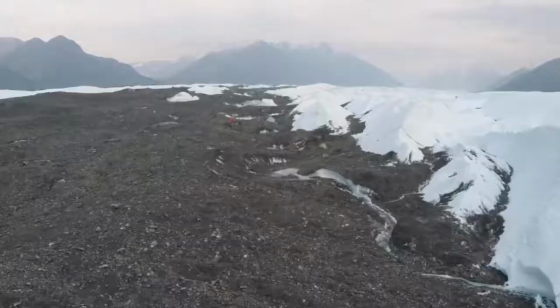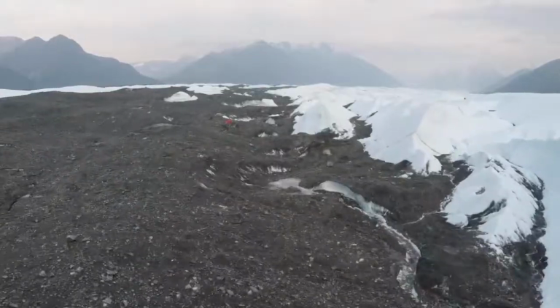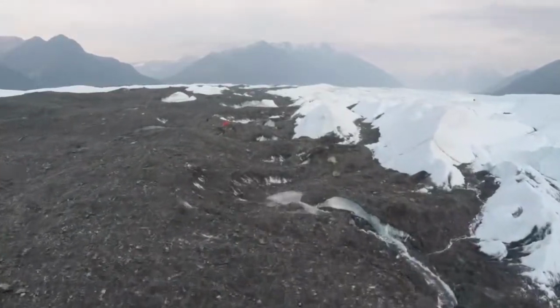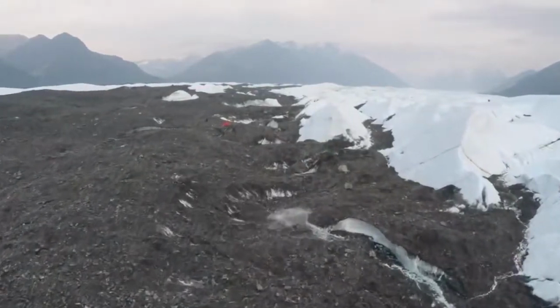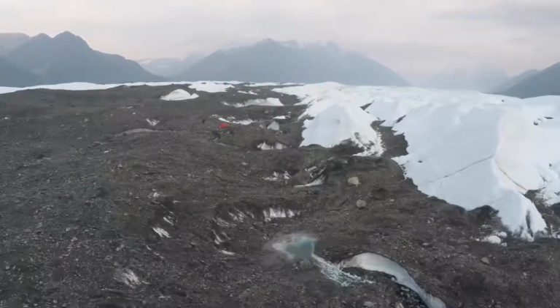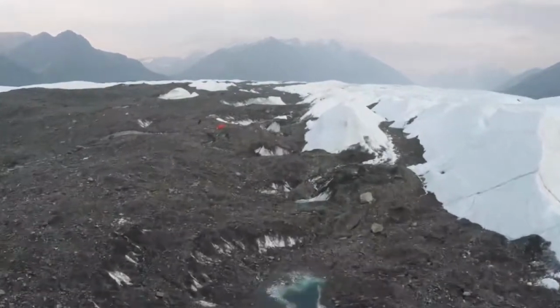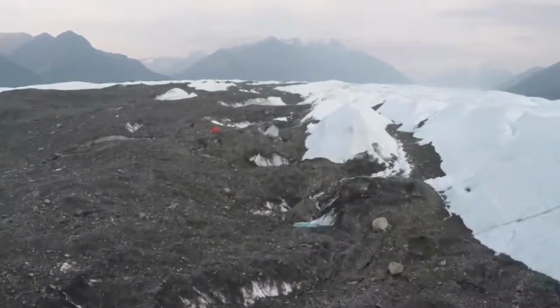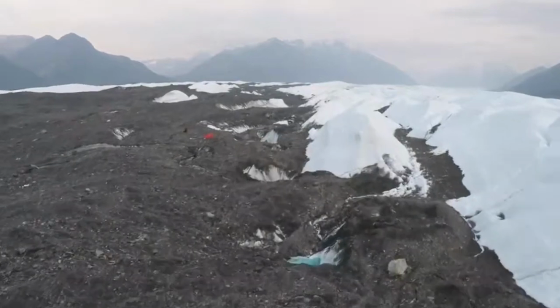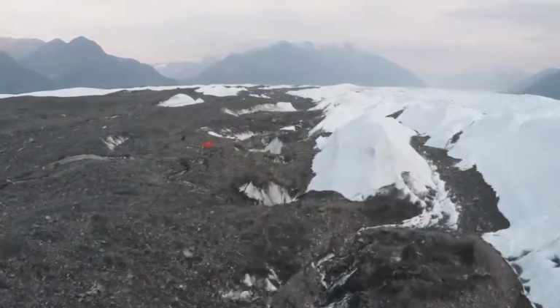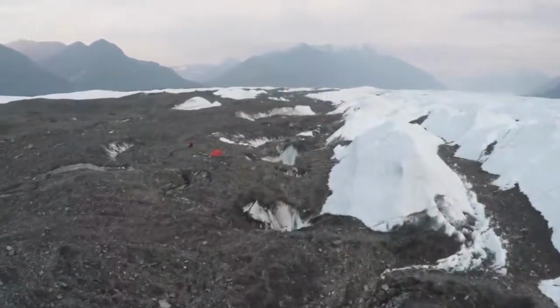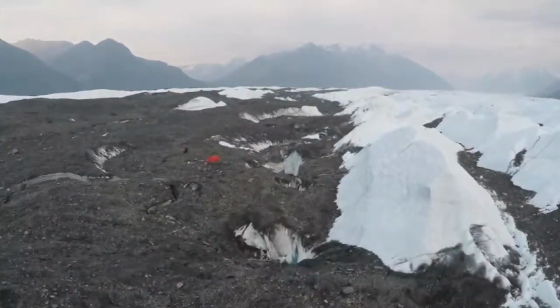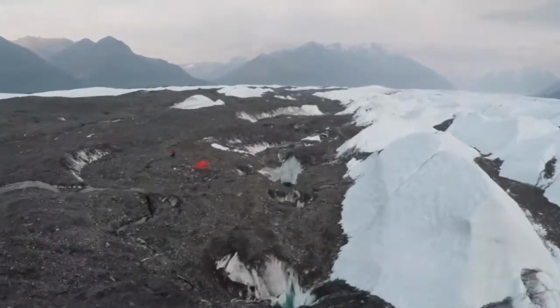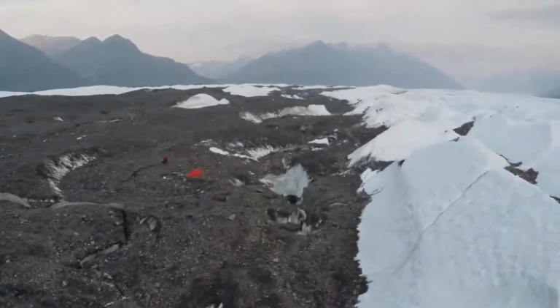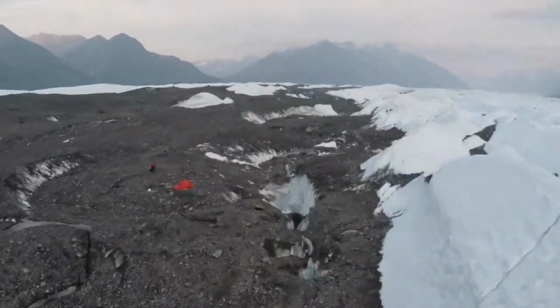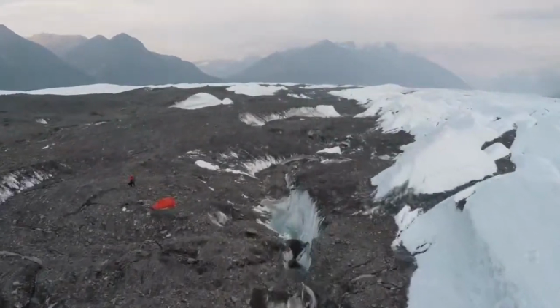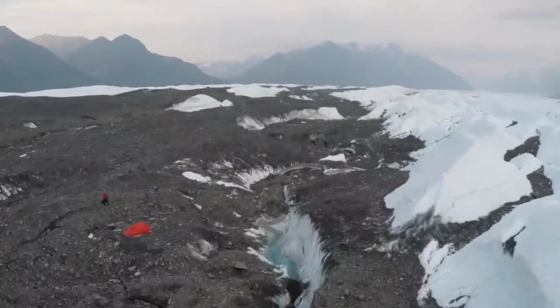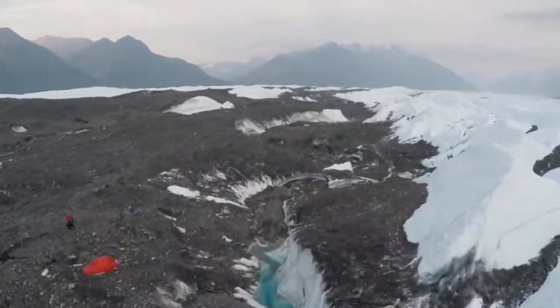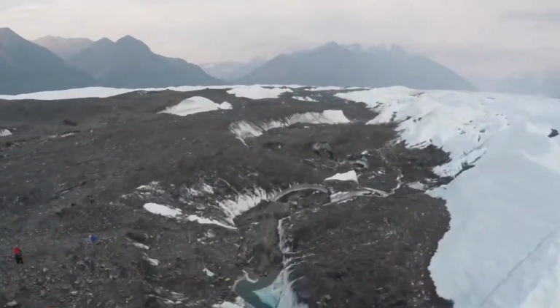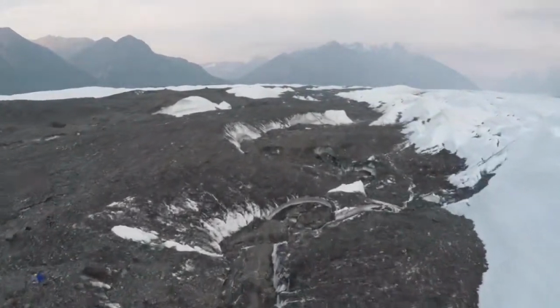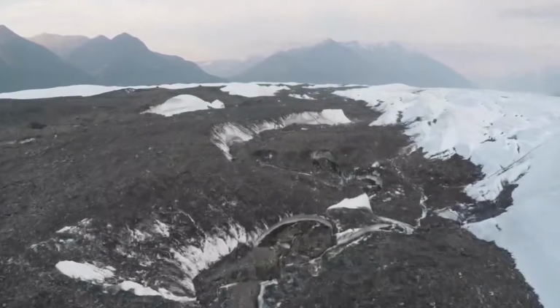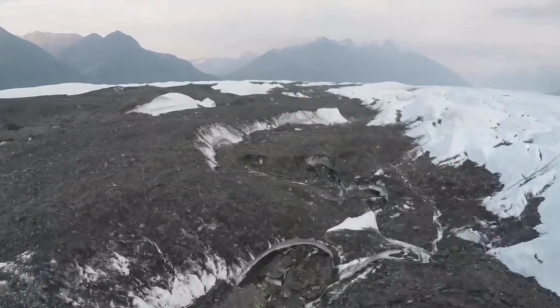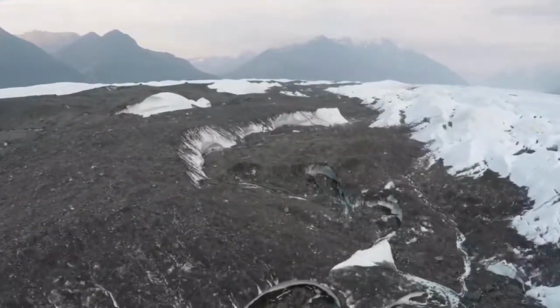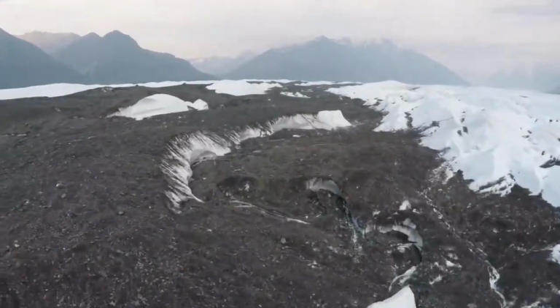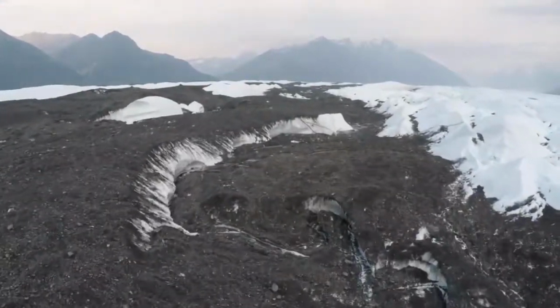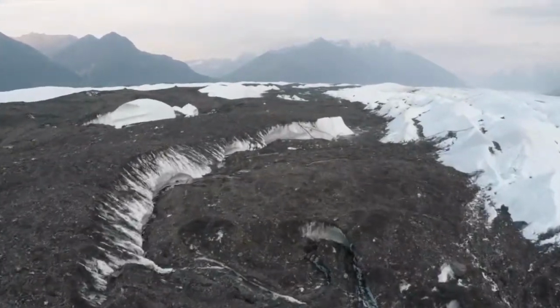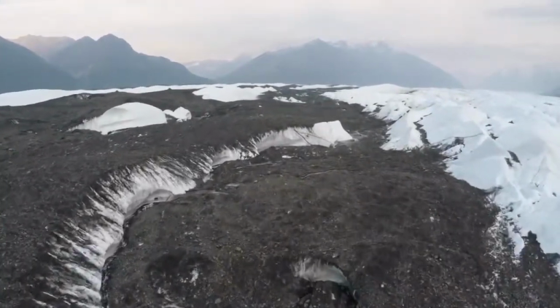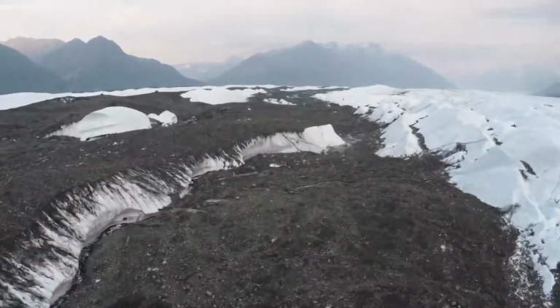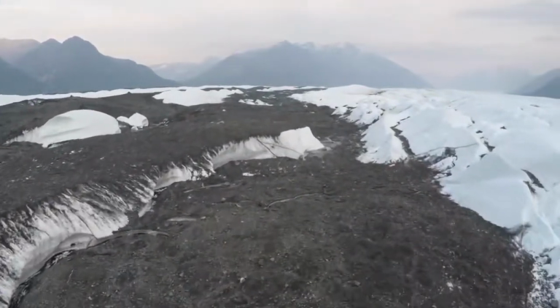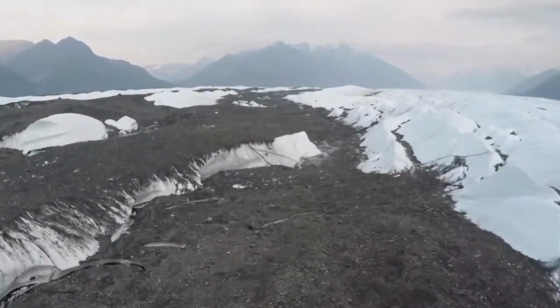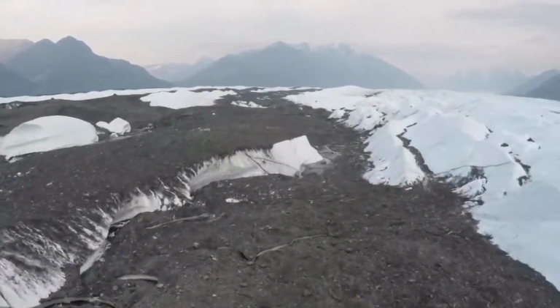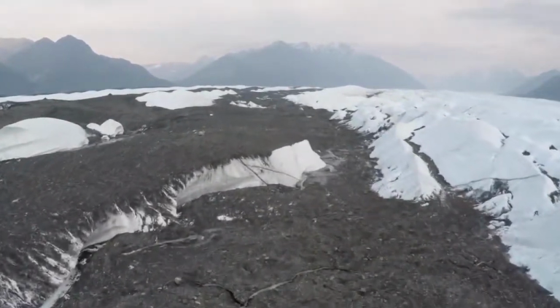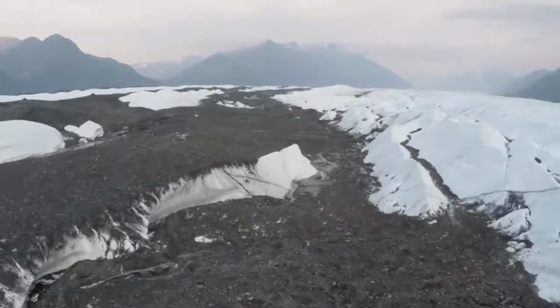The team traveled to the Matanuska Glacier in Alaska to test their technology. Cameras and laser scans were used to create 3D maps of the glacier caves, which will be correlated to surface features using satellite images.